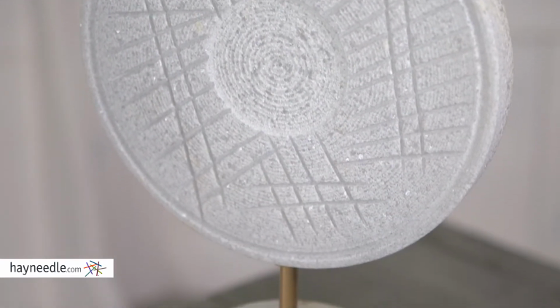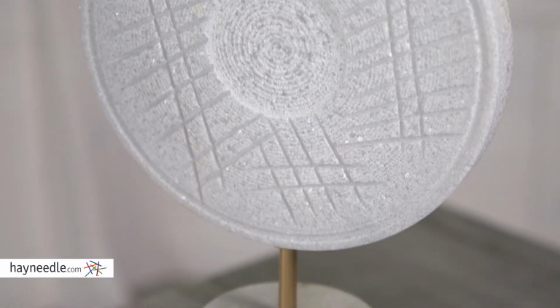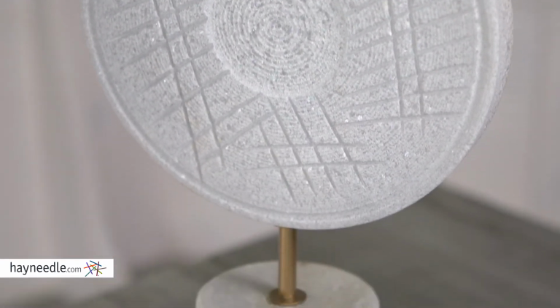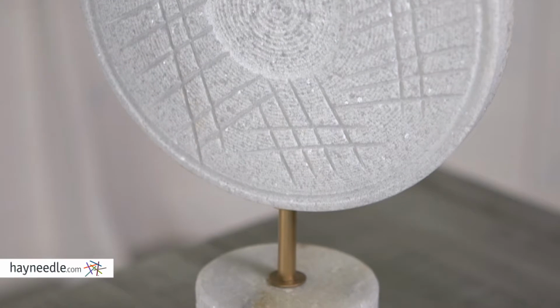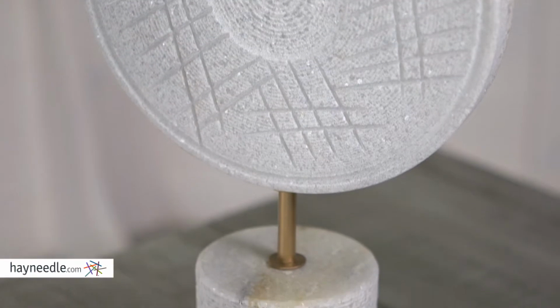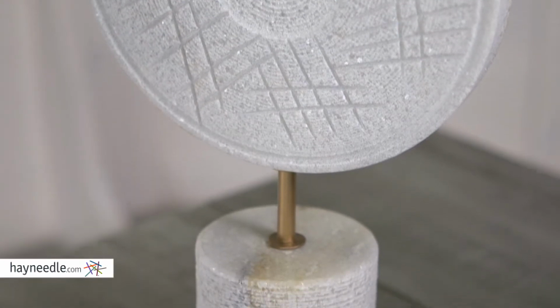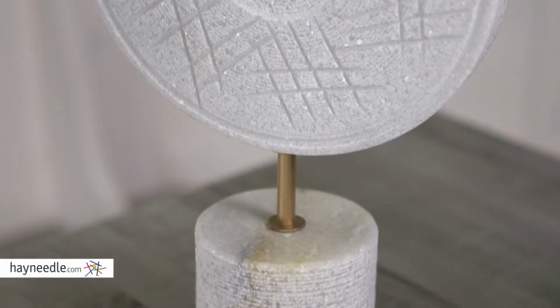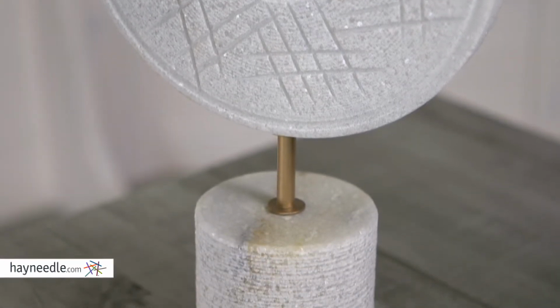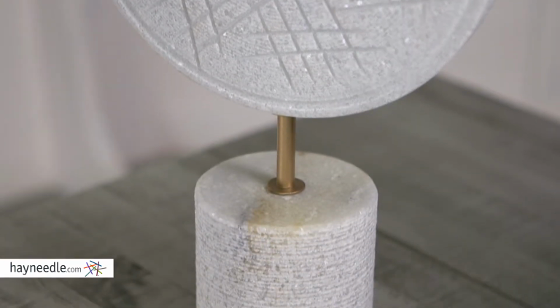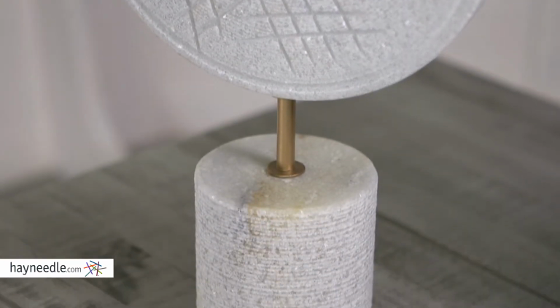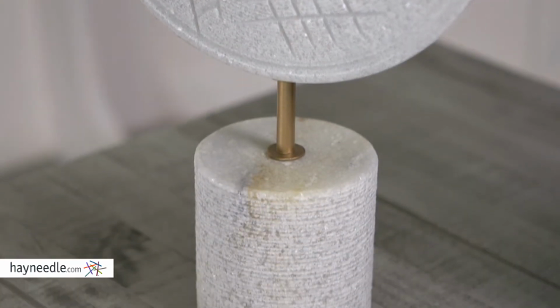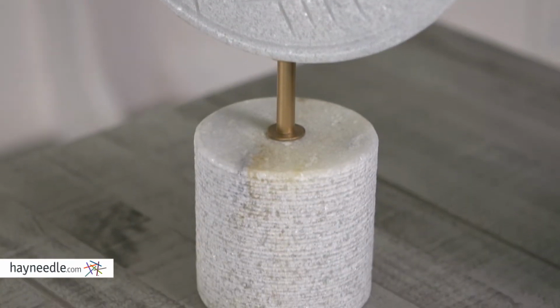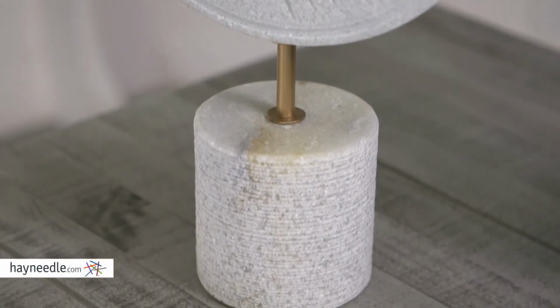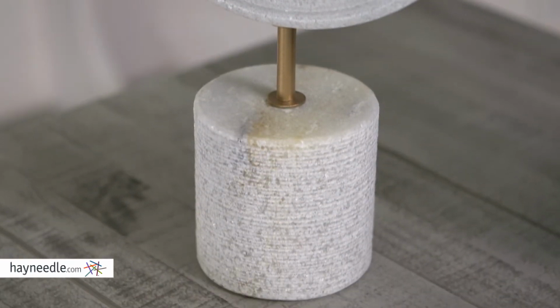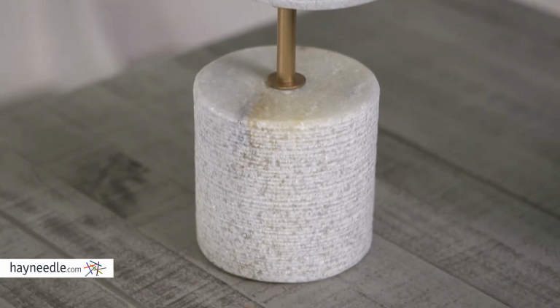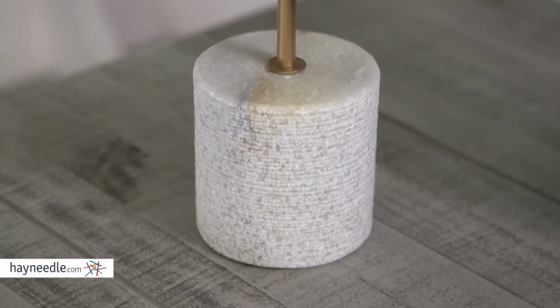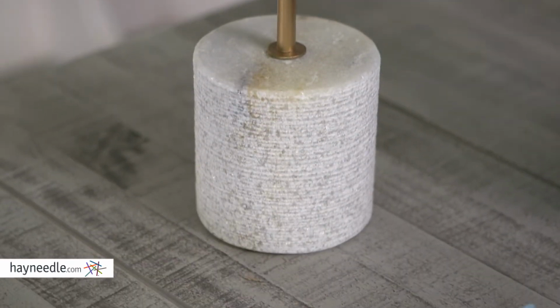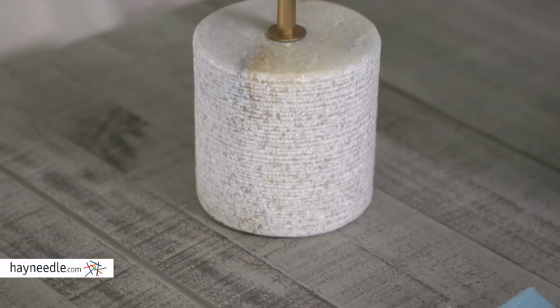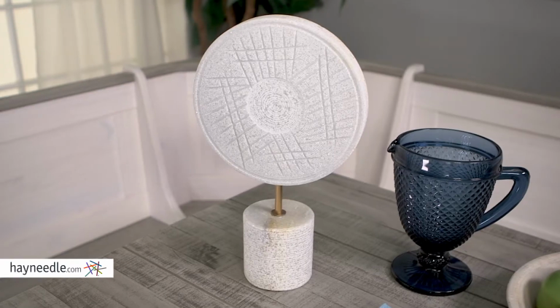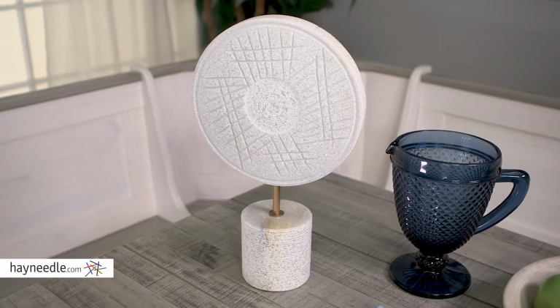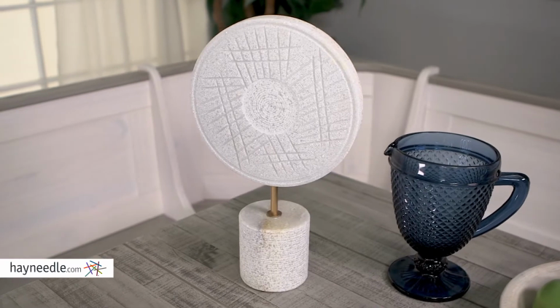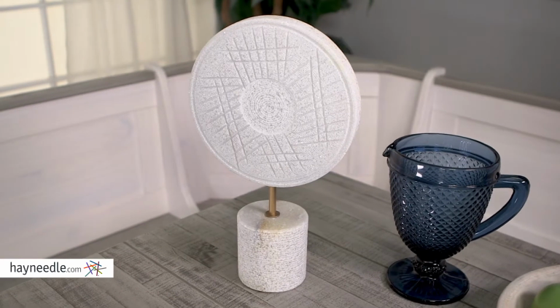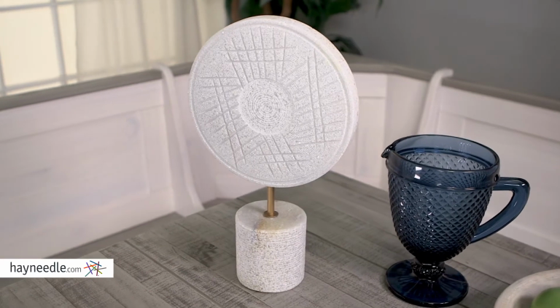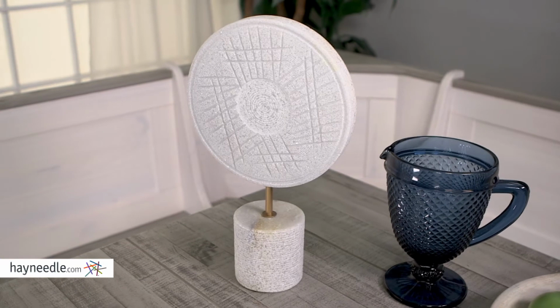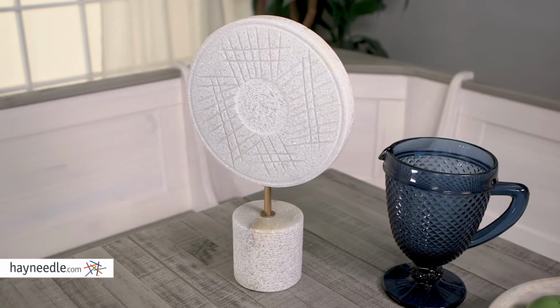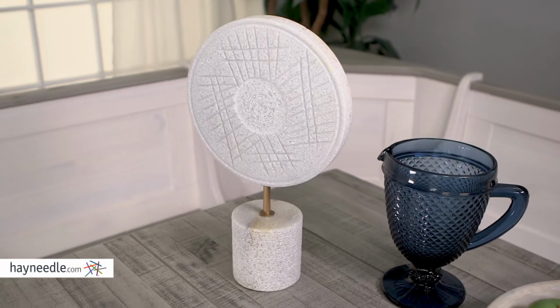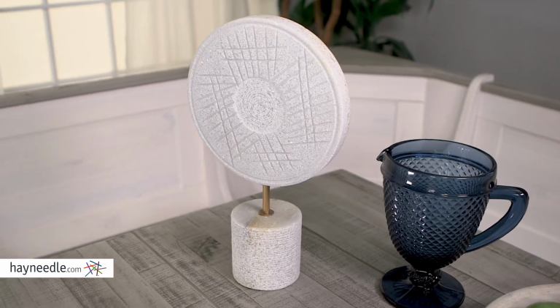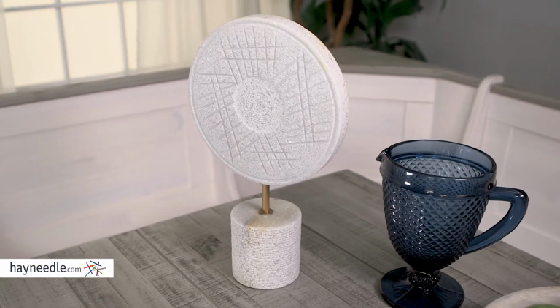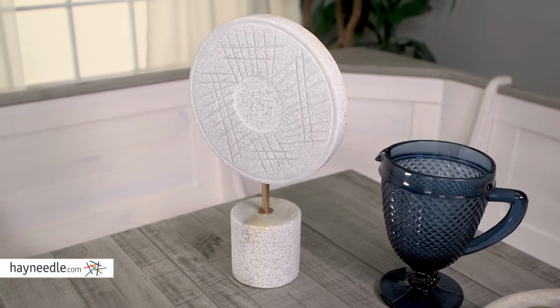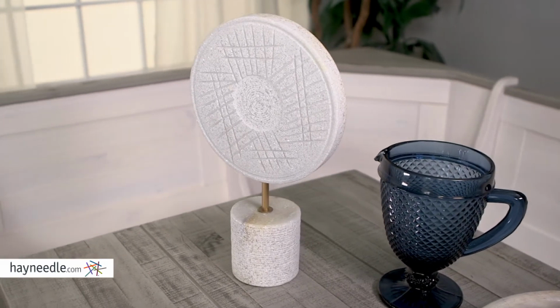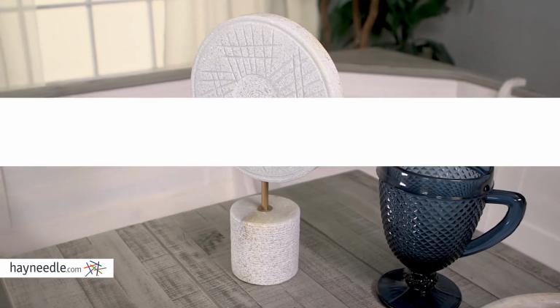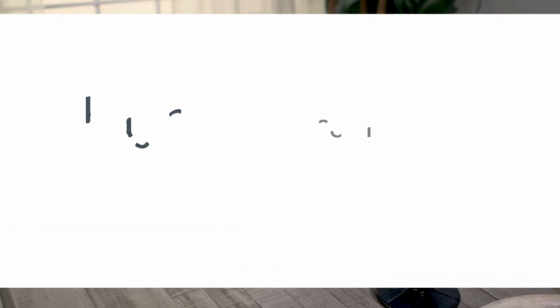Its natural white color is sure to bring a quiet elegance. Plus, it's available in more than one size so you can customize it to fit your space when you find it at hayneedle.com.